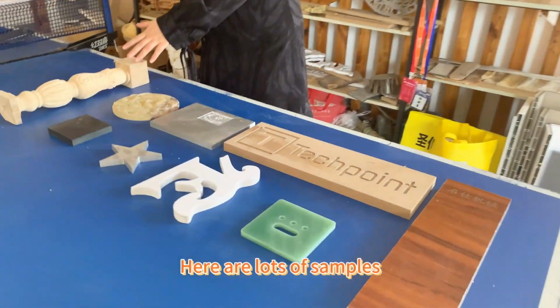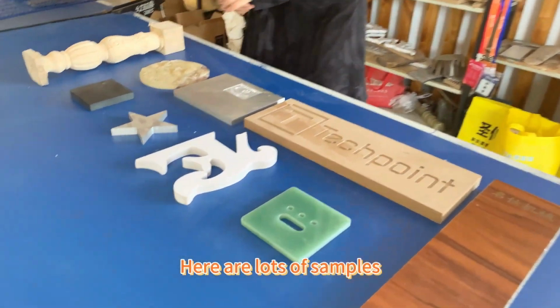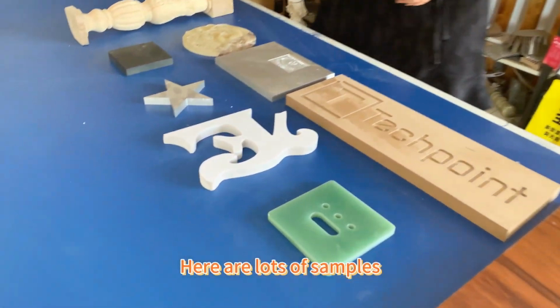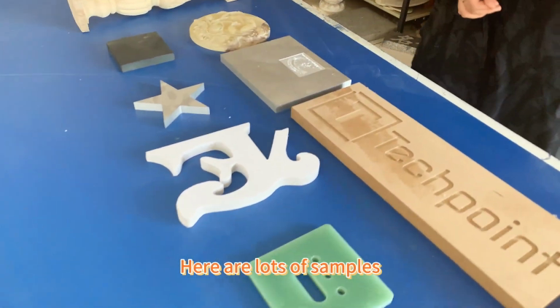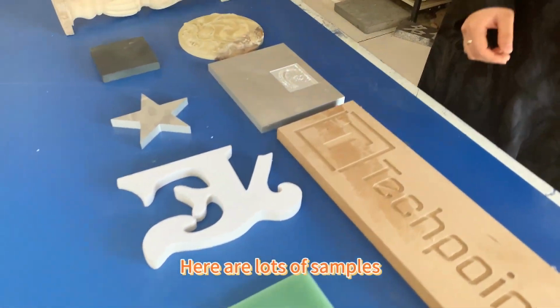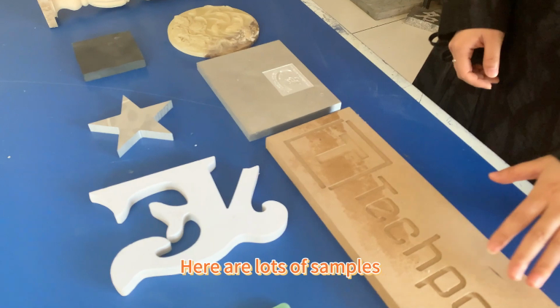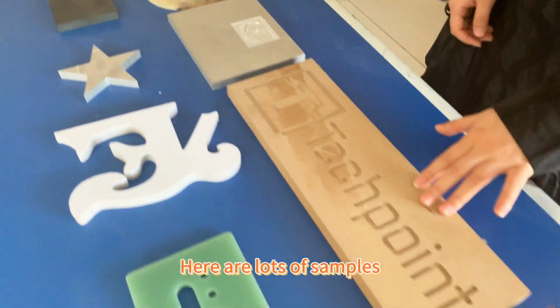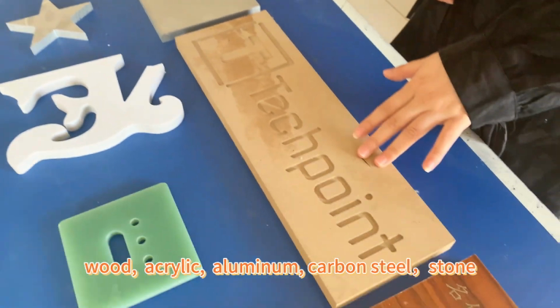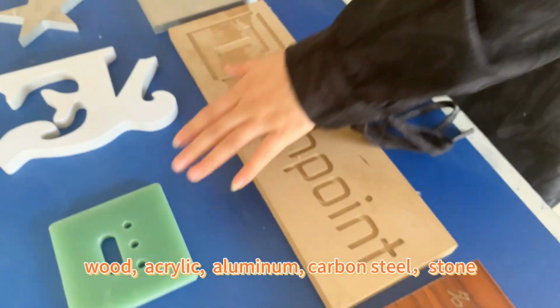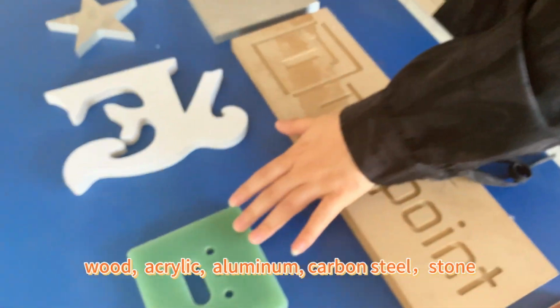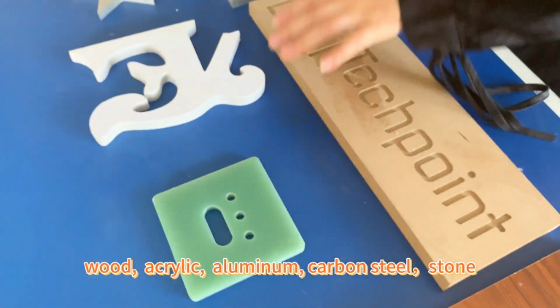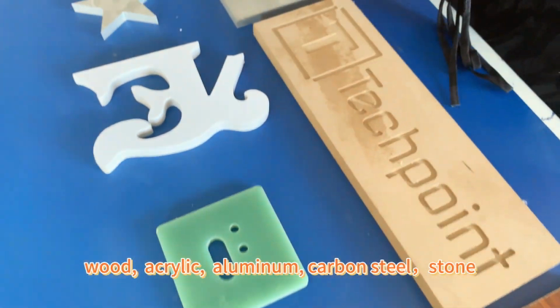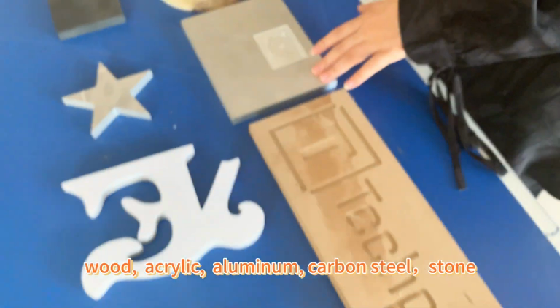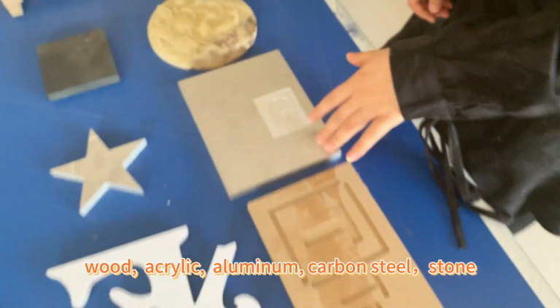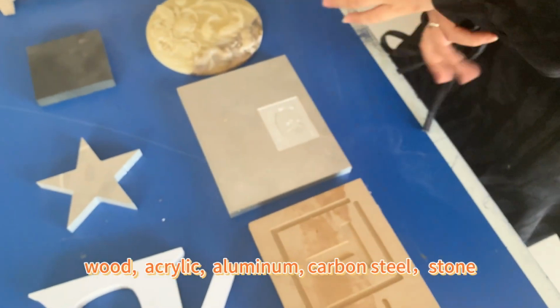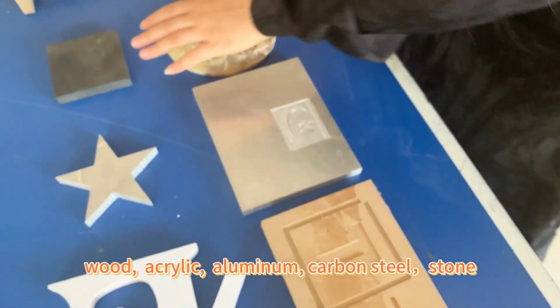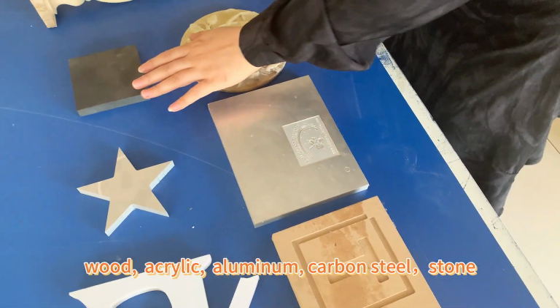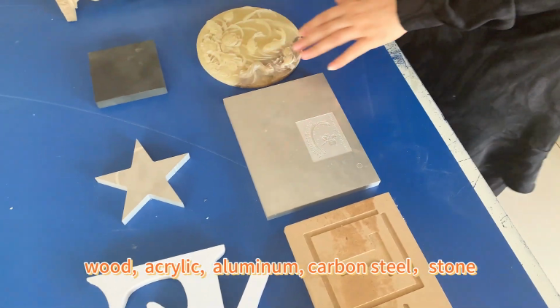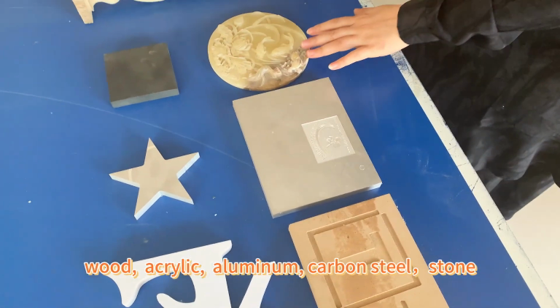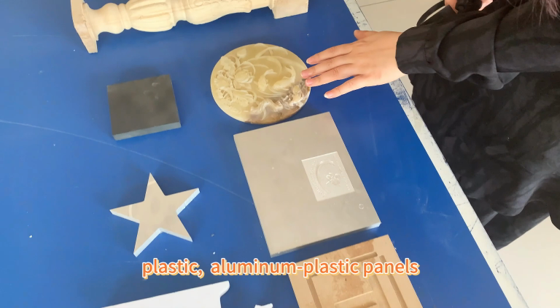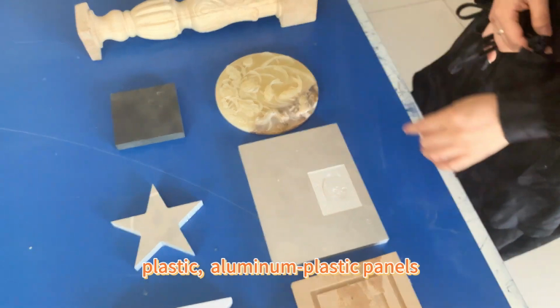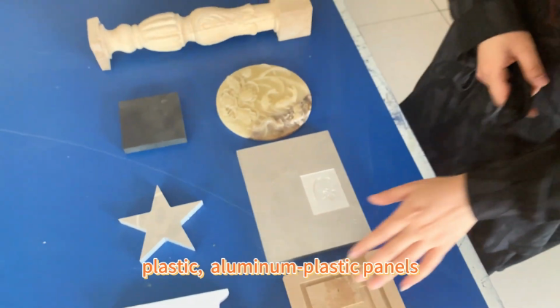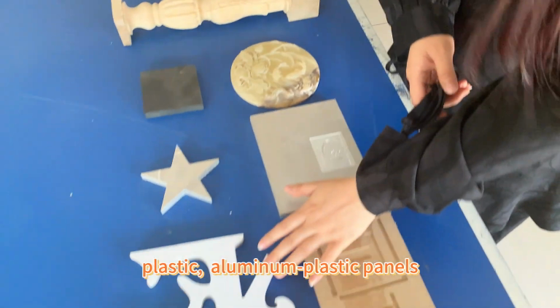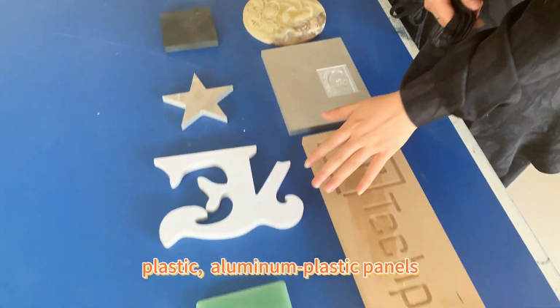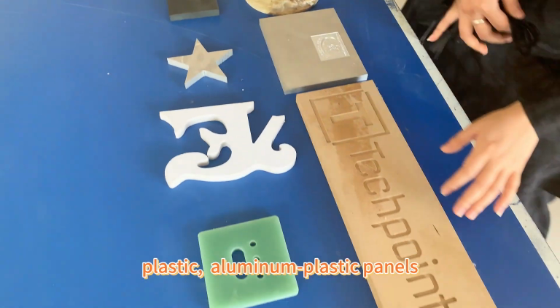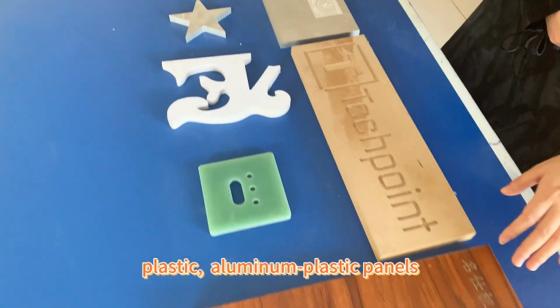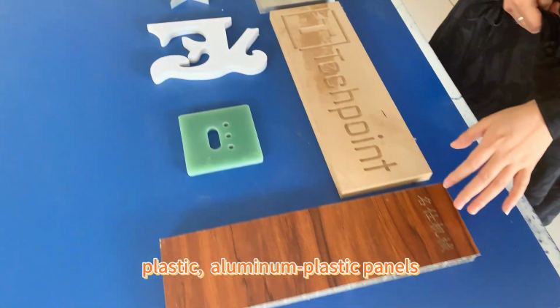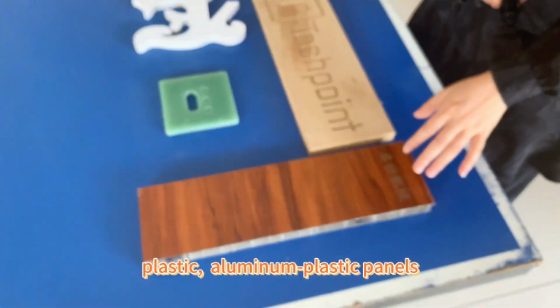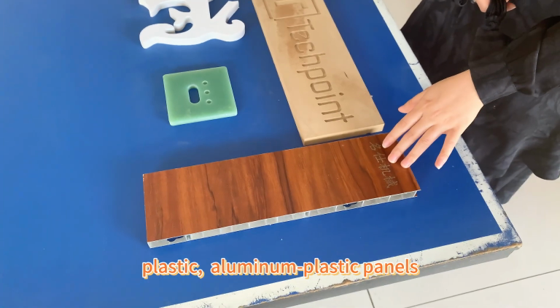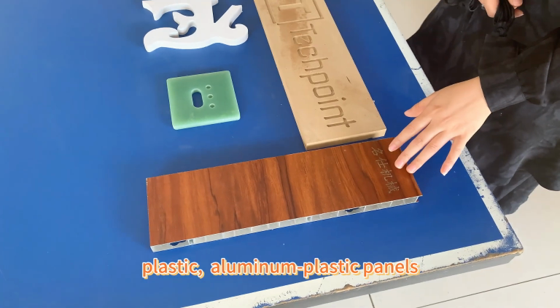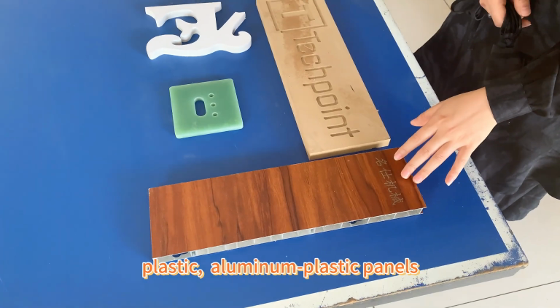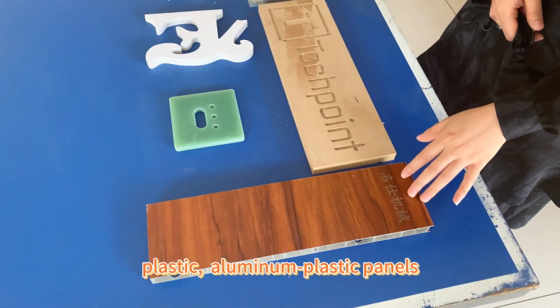Different materials — you can see we have wood, acrylic, aluminum, carbon steel, stone, plastic, and aluminum plastic panel.